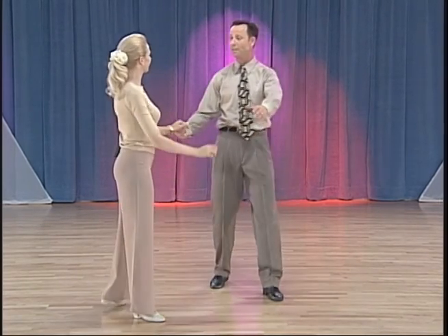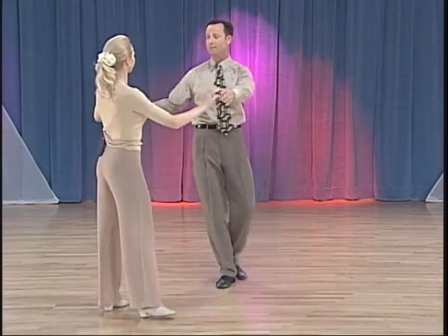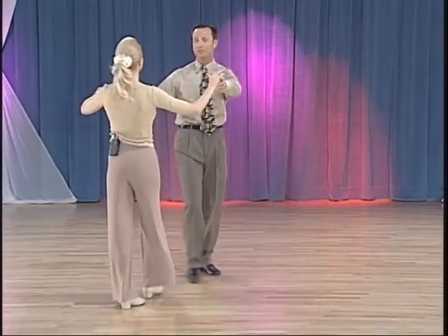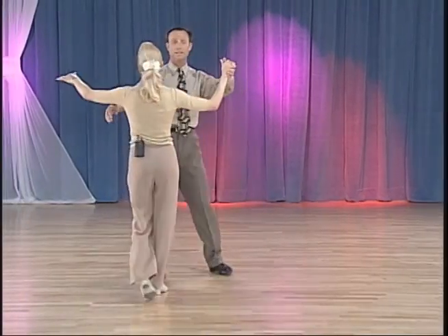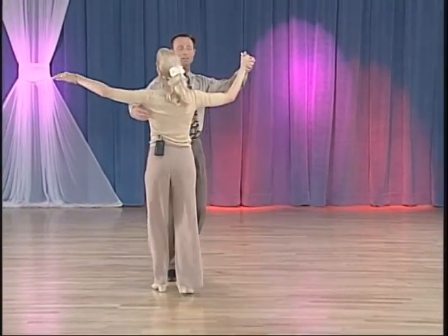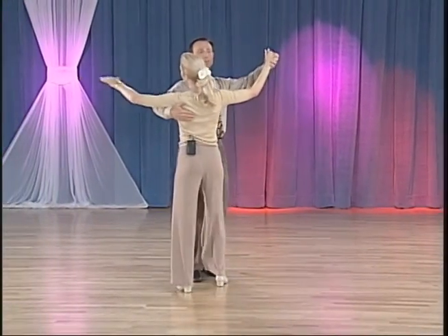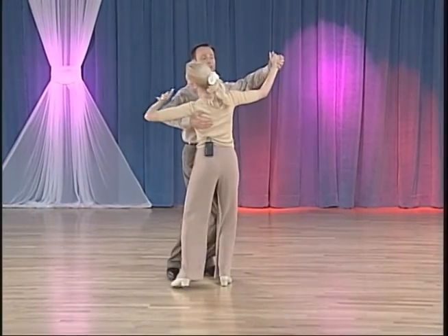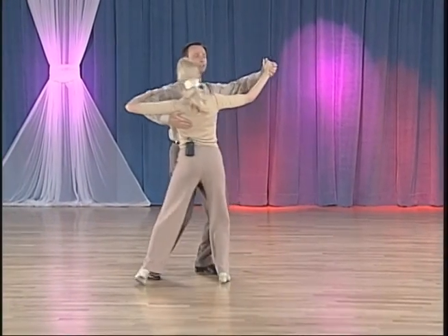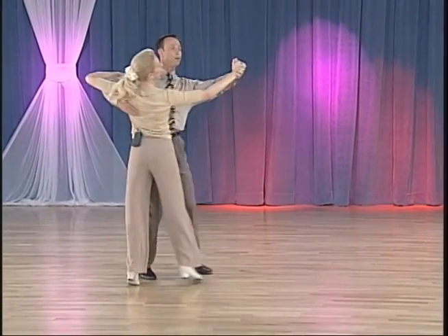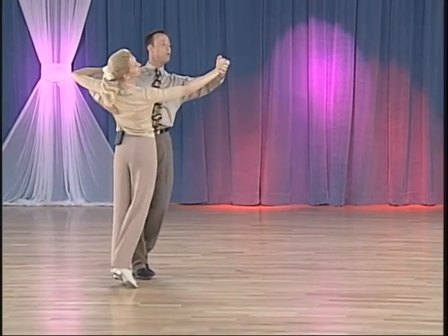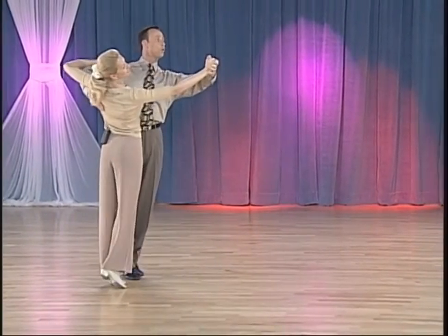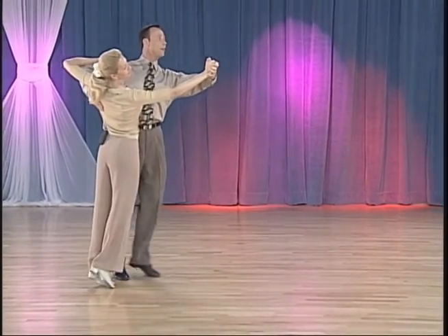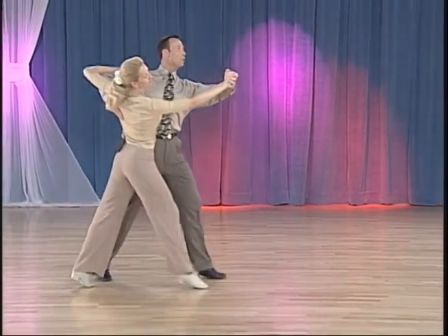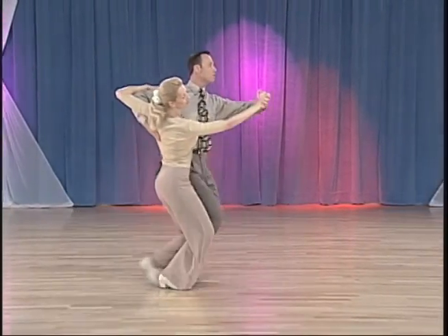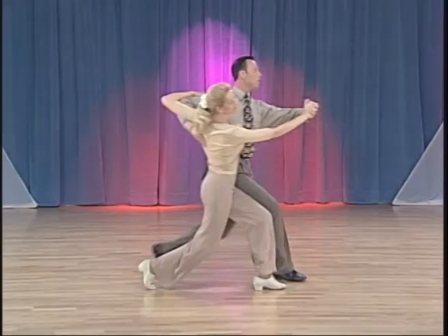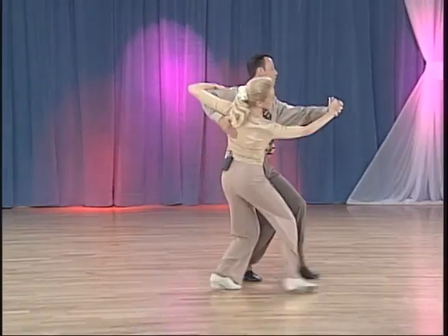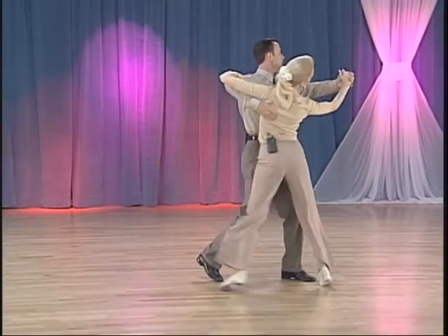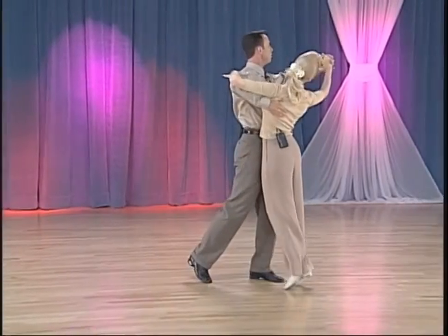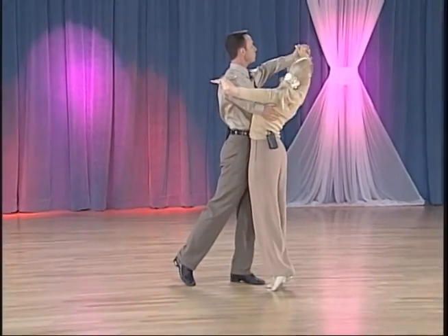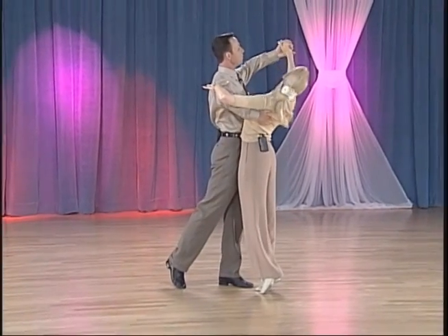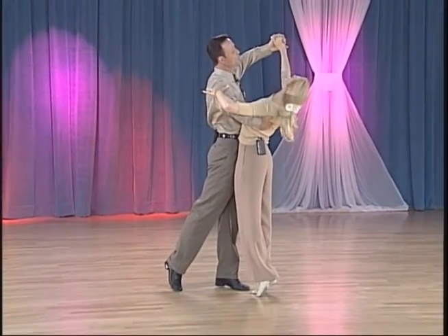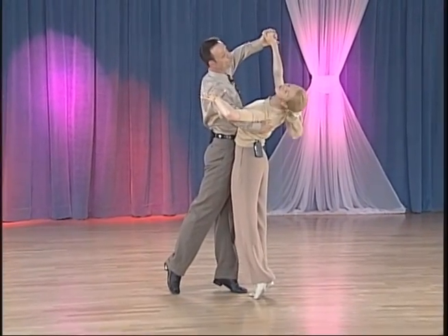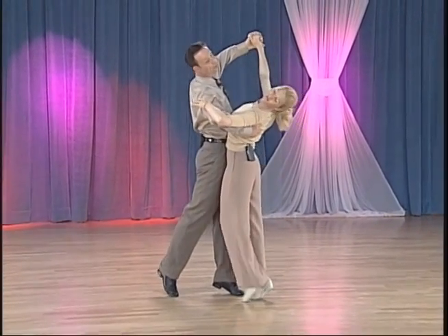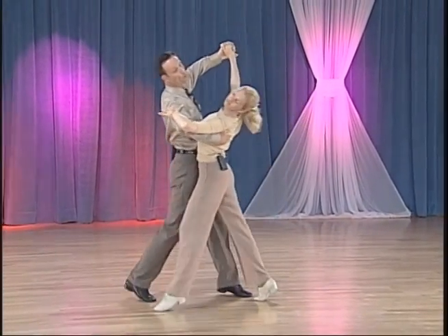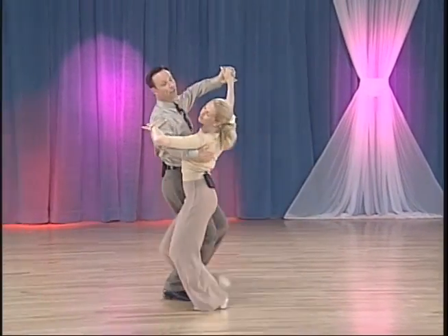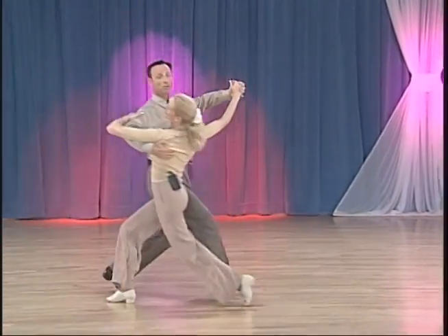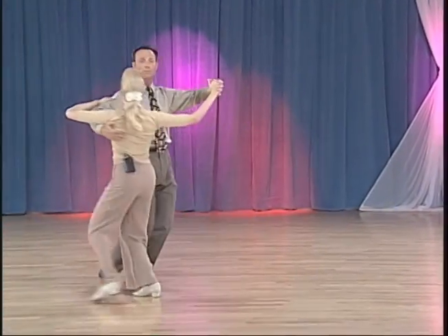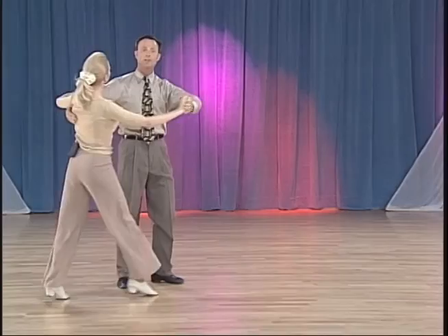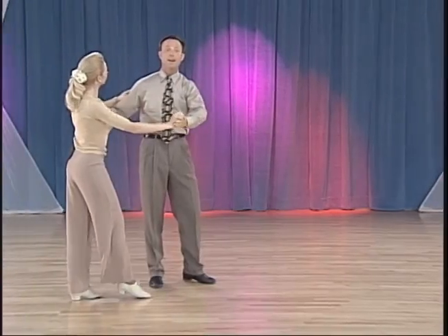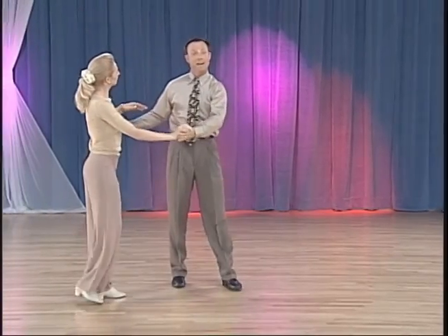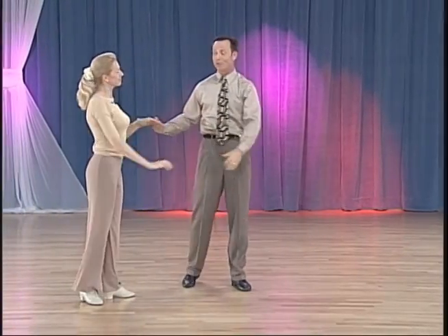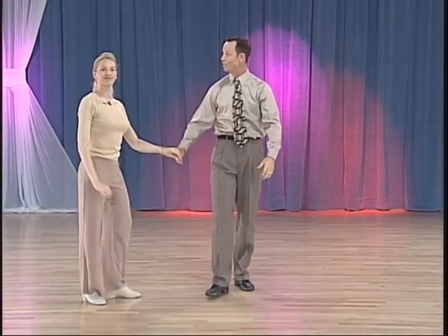So we'd like to demonstrate in those dances. The timing is: slow, quick, quick, slow, slow, slow, quick, quick, slow. And that is your Hover Corte.